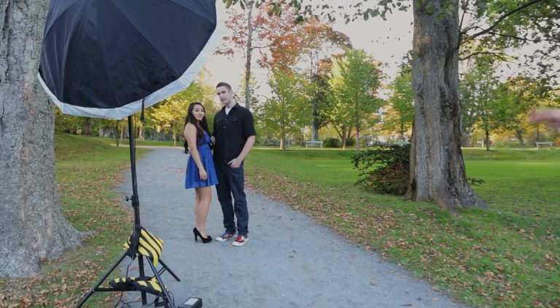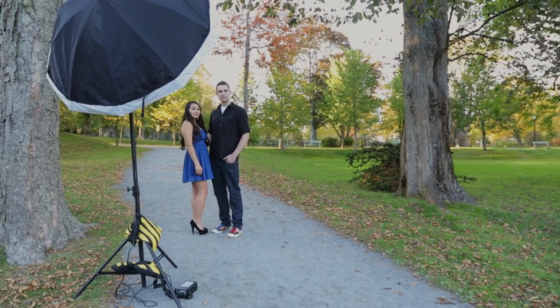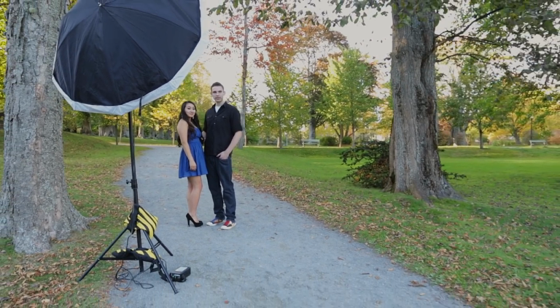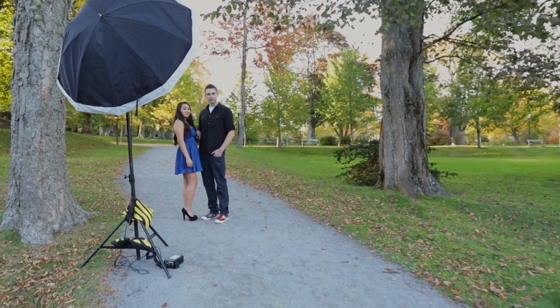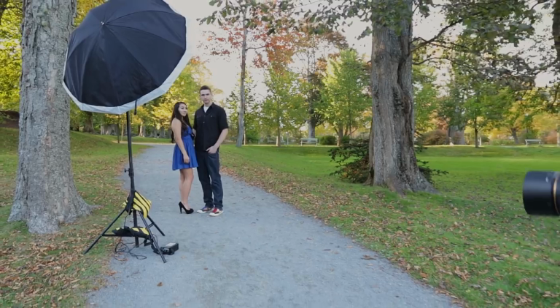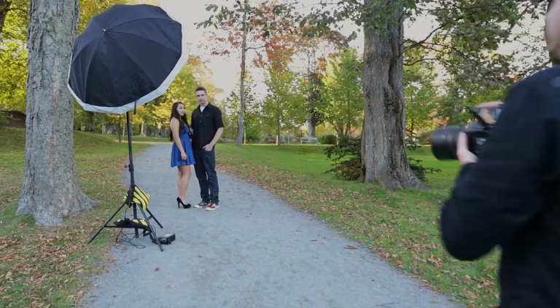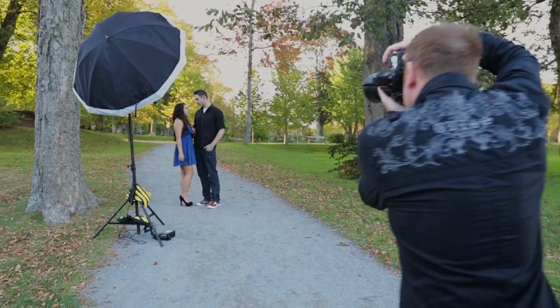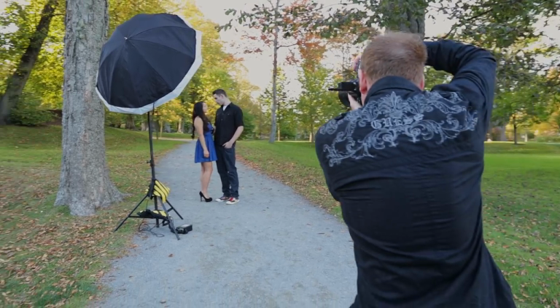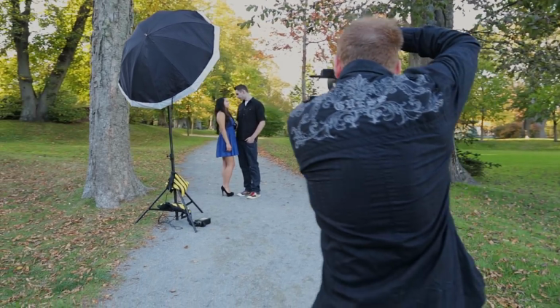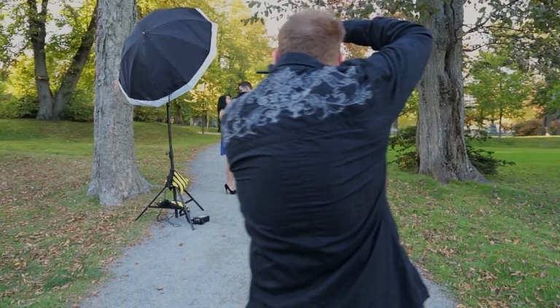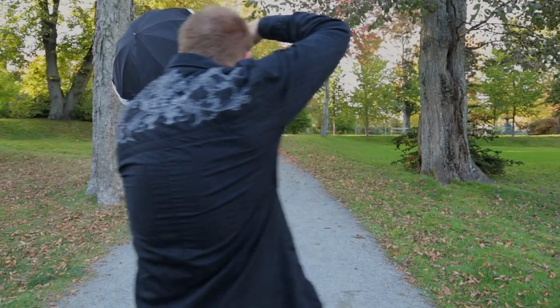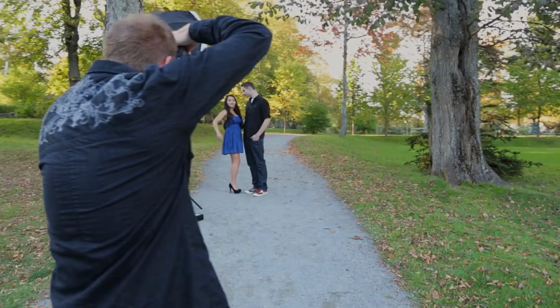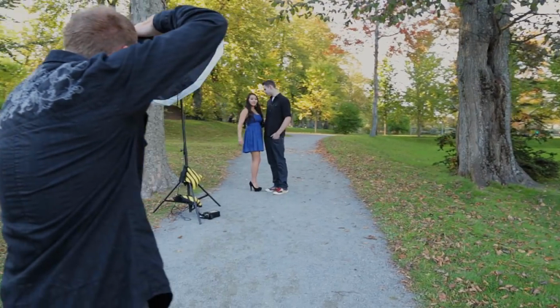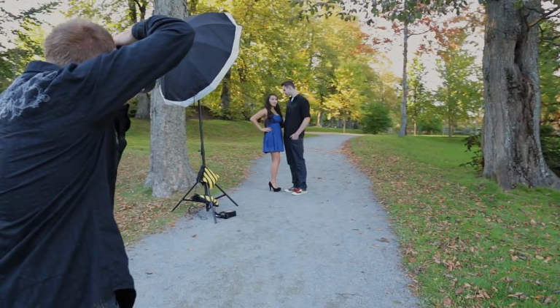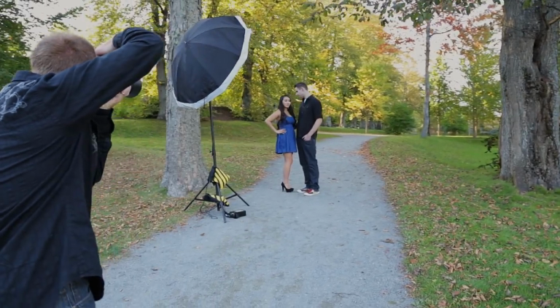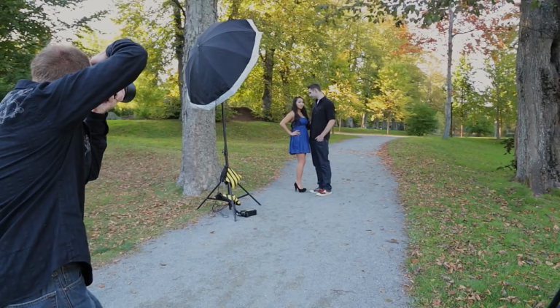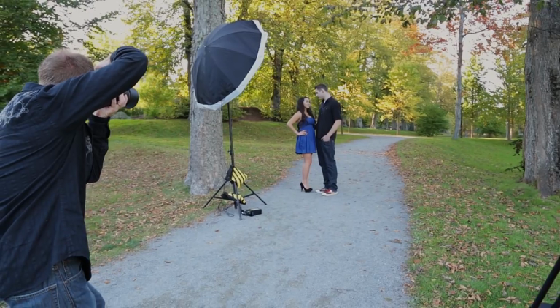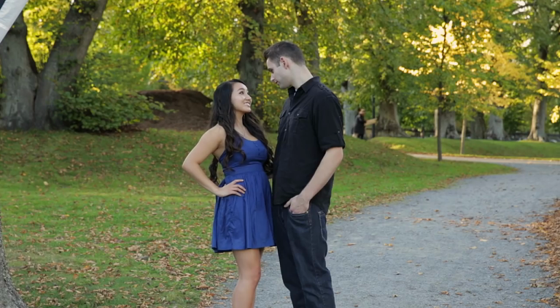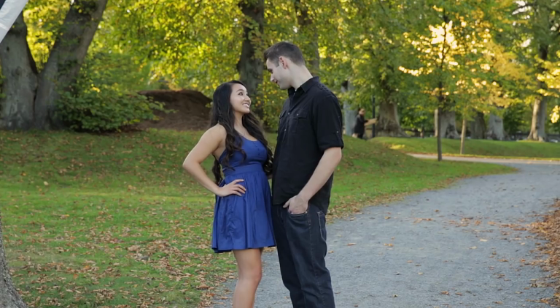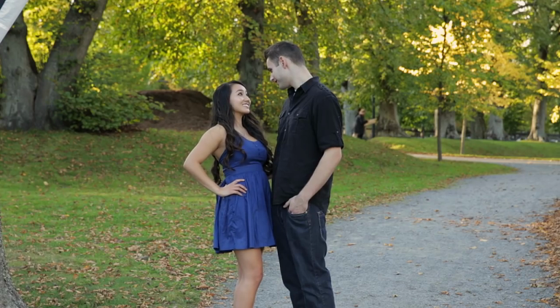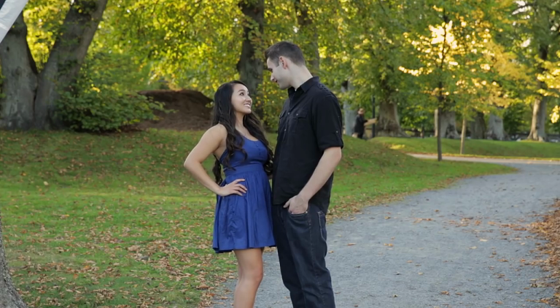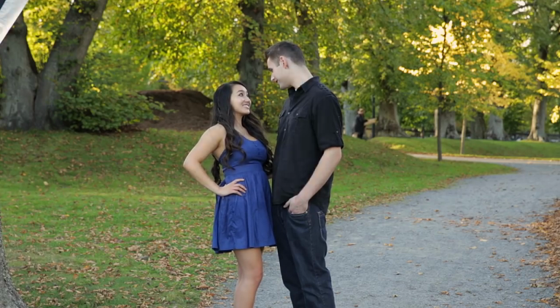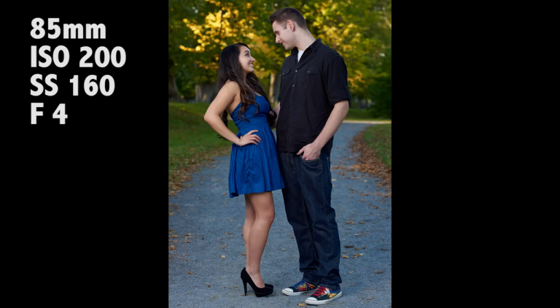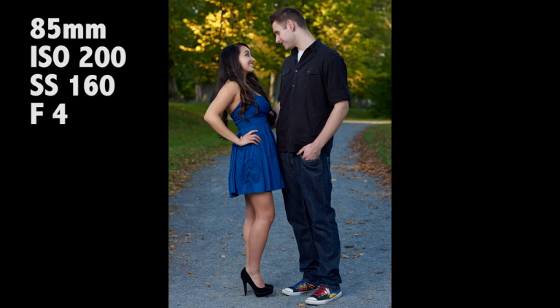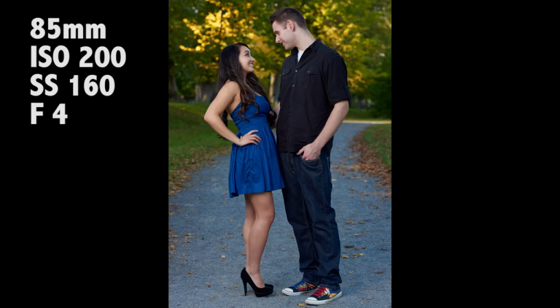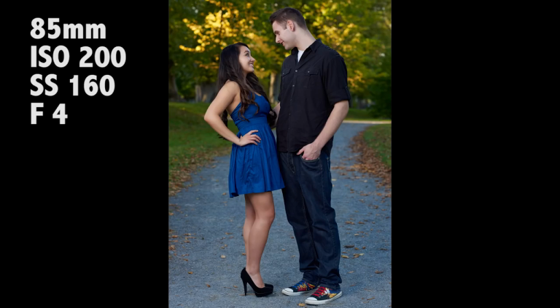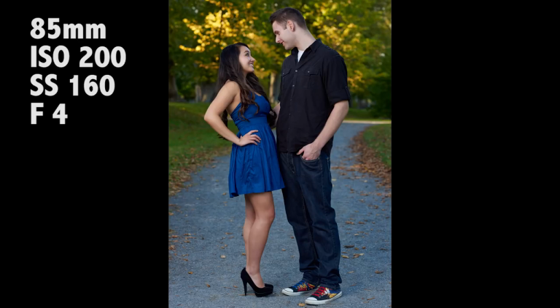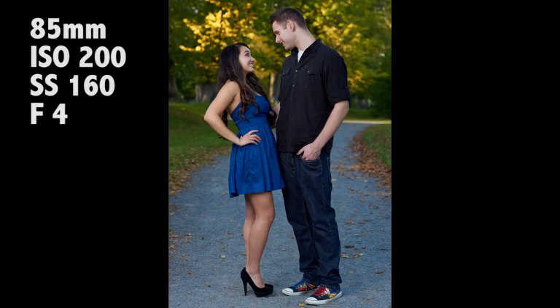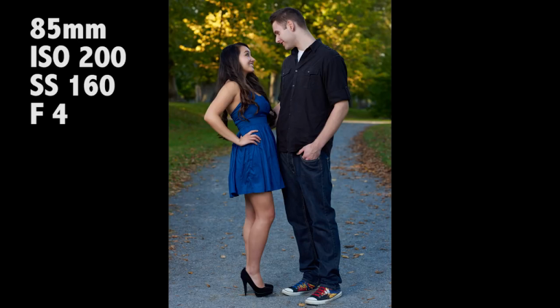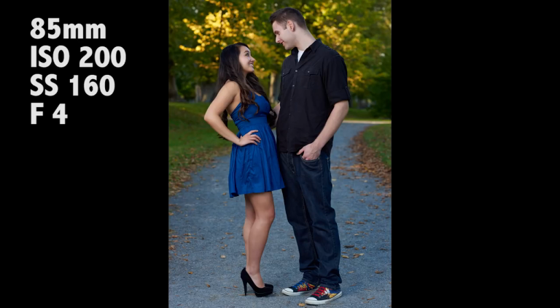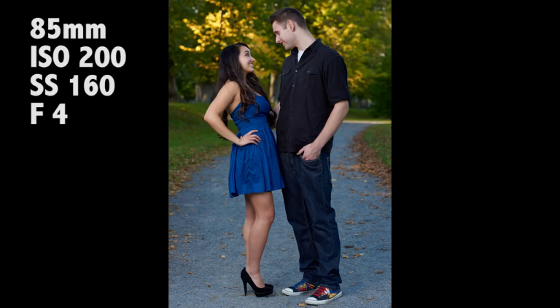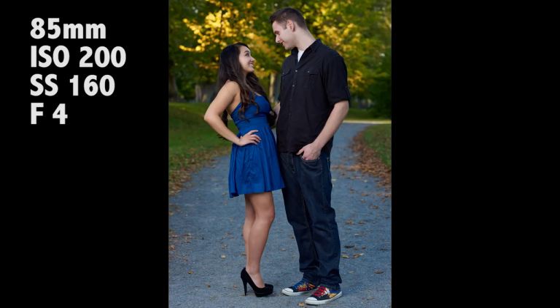Let me take more of a full body shot — do the same thing again. Sheena, put your arm on your hip. Yeah, that arm. Look at each other again. Perfect, hold it right there.